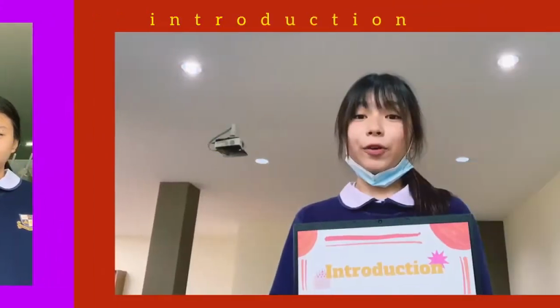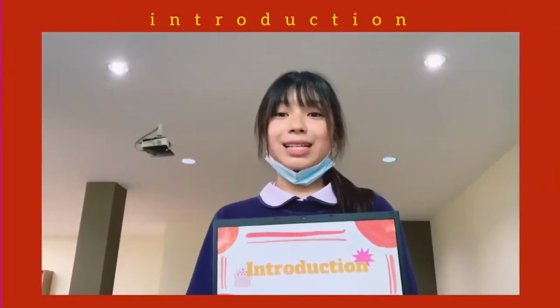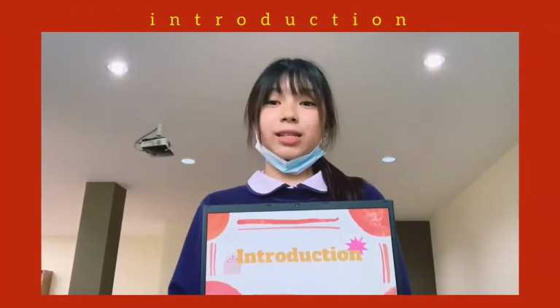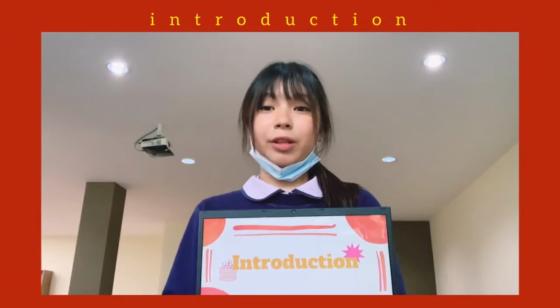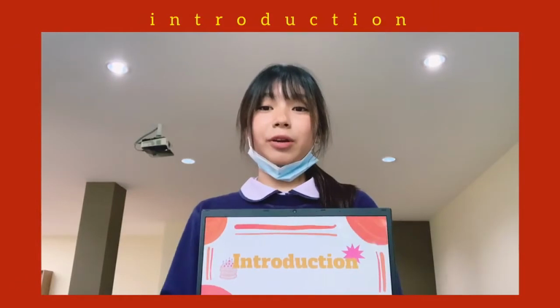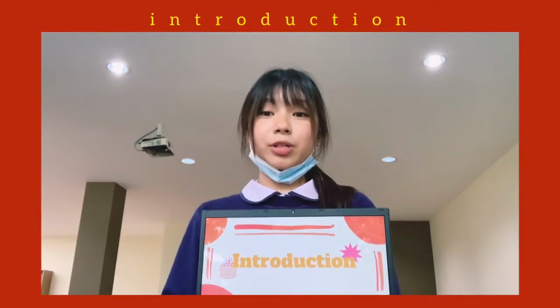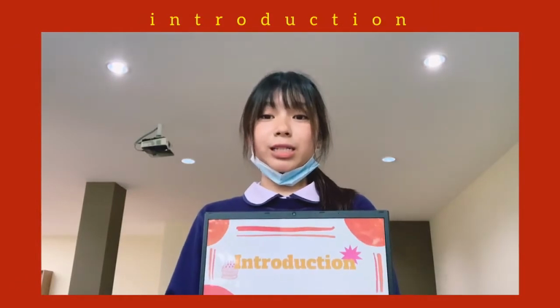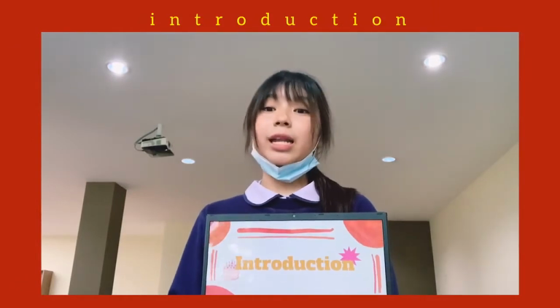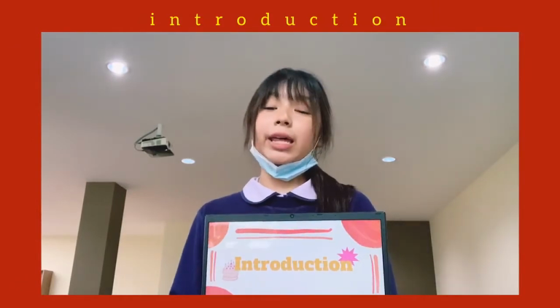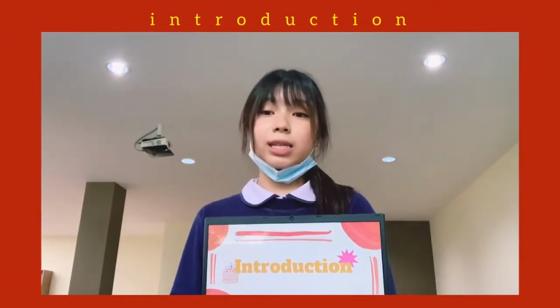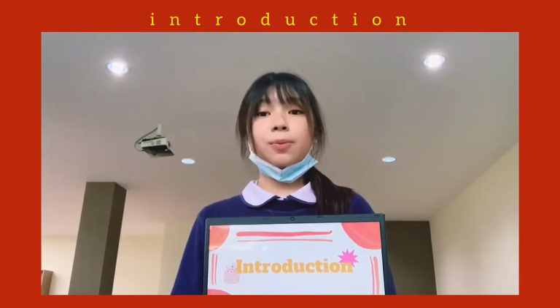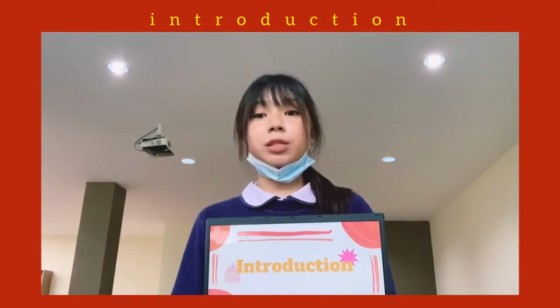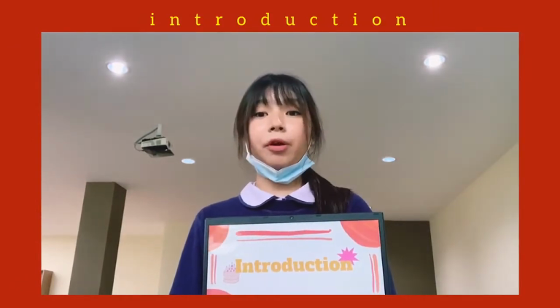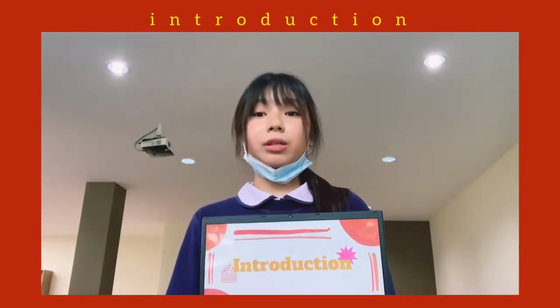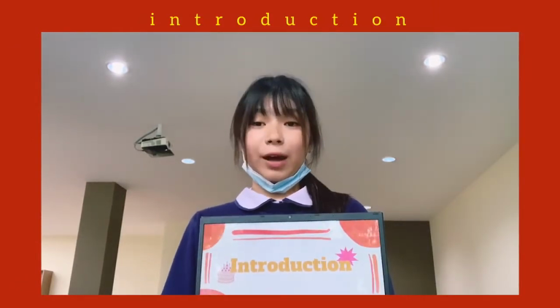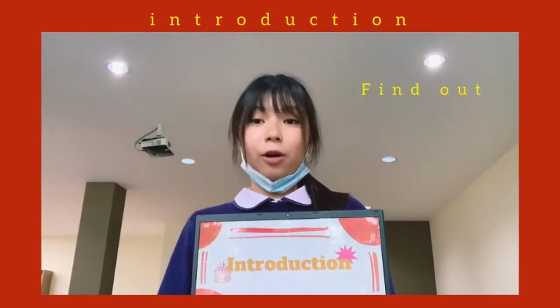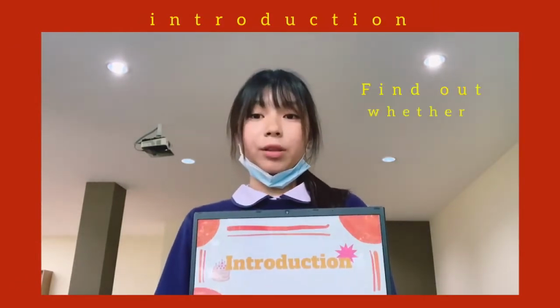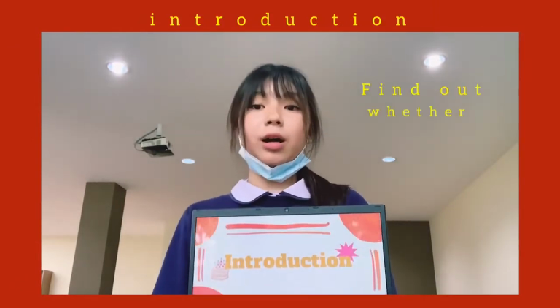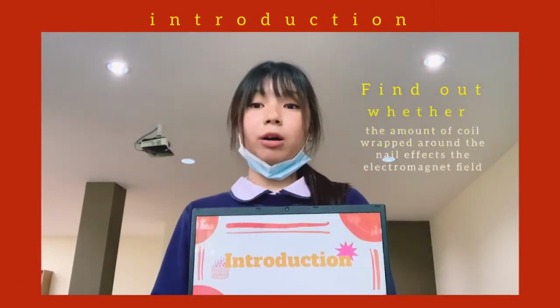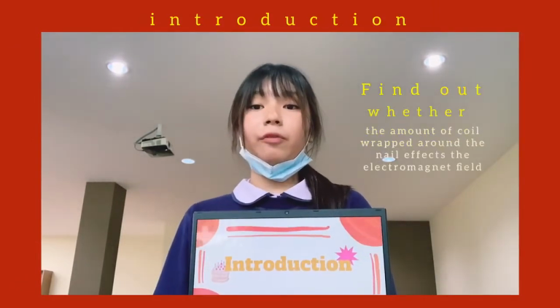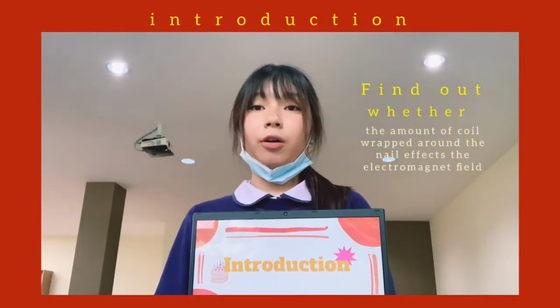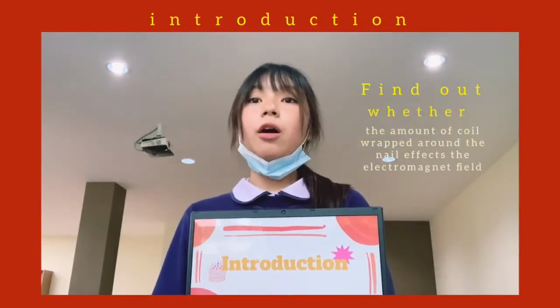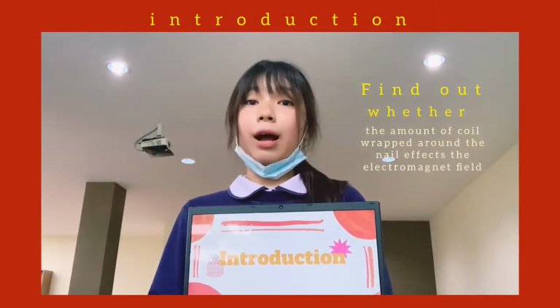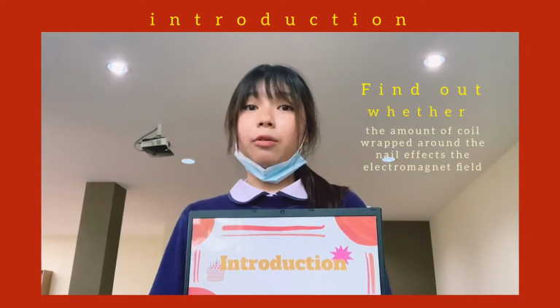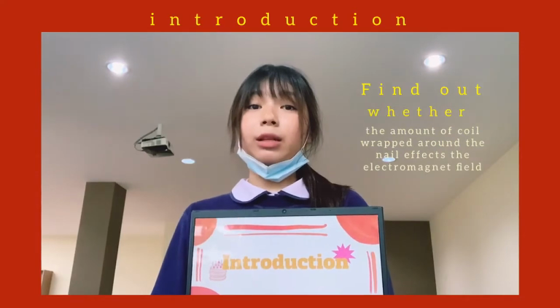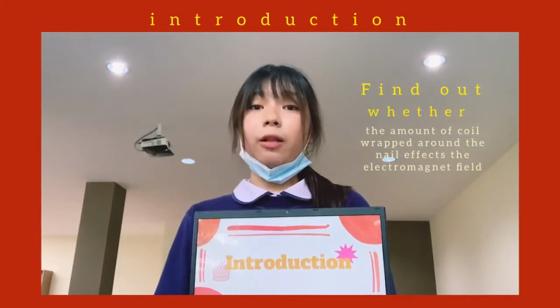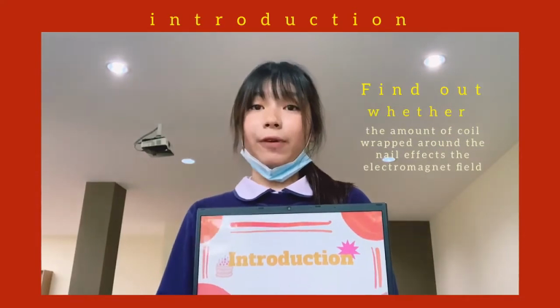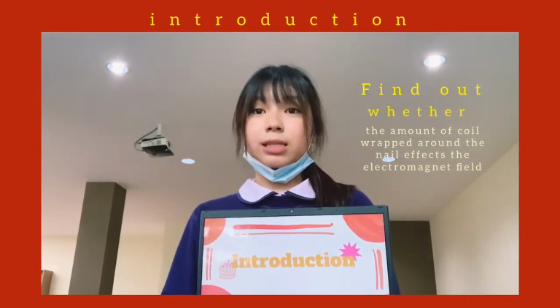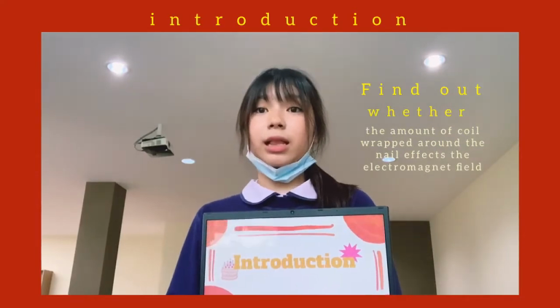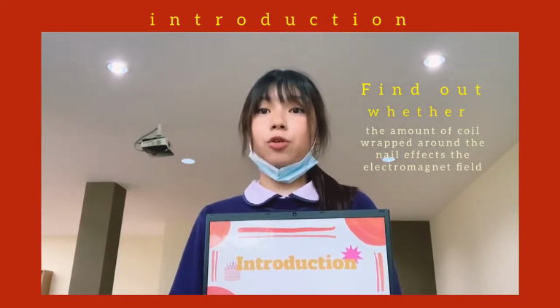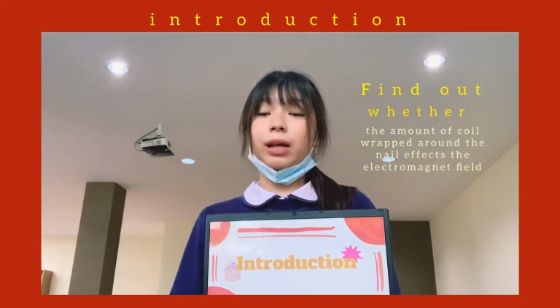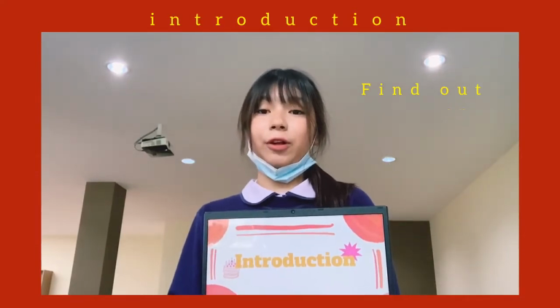First, let's start with our introduction. In this experiment, we're going to find out whether the amount of coil wrapped around the nail affects the electromagnetic field.